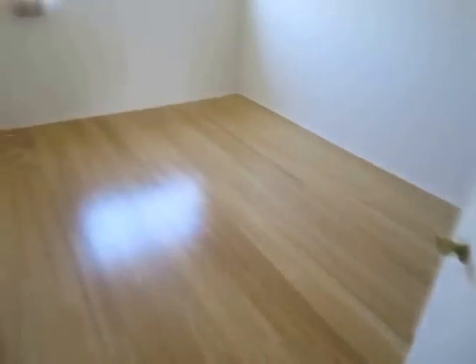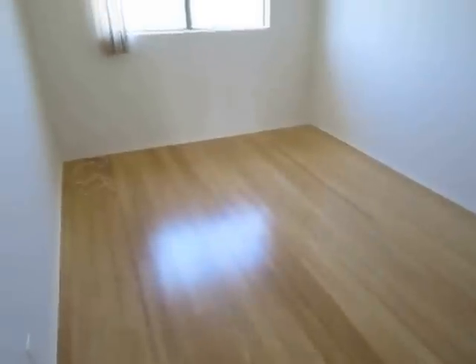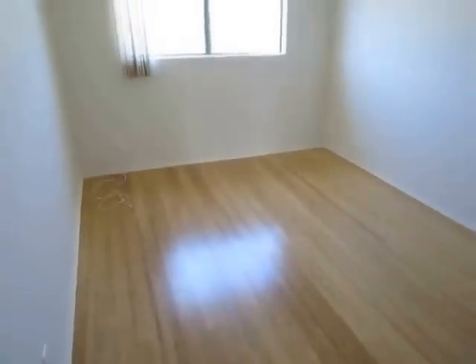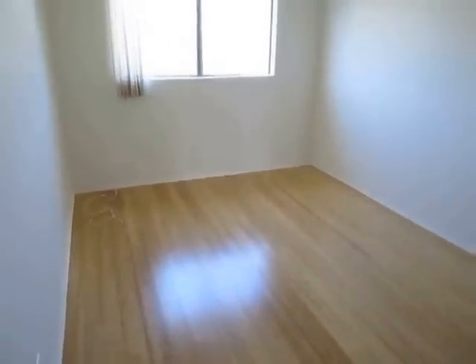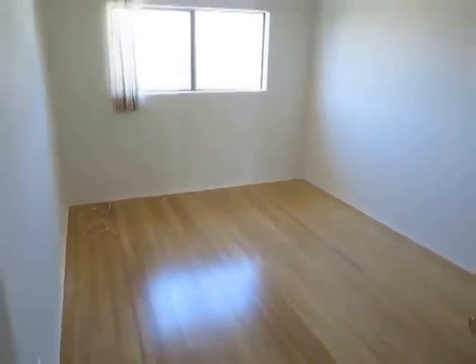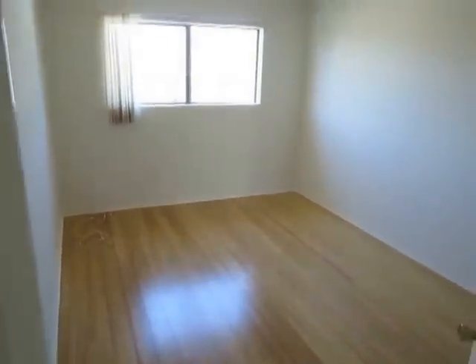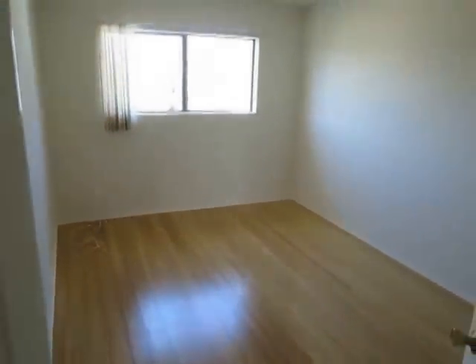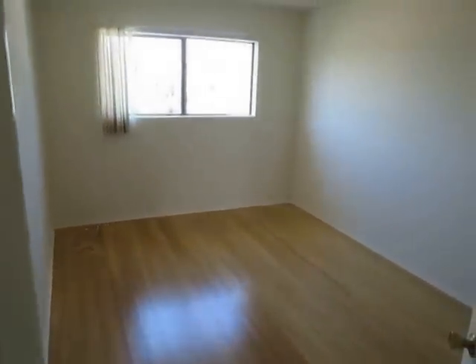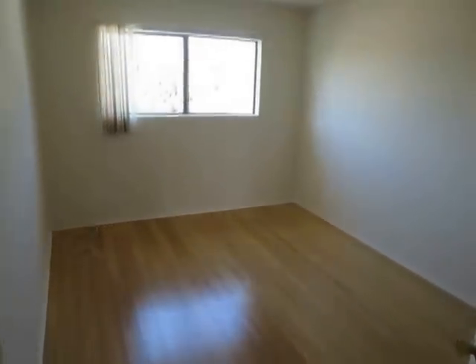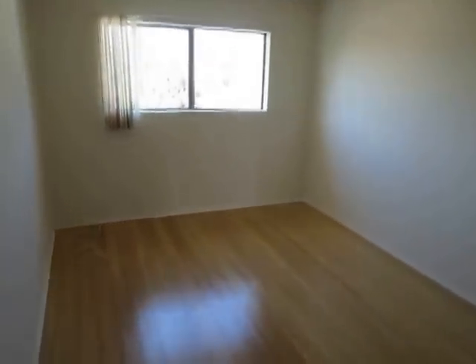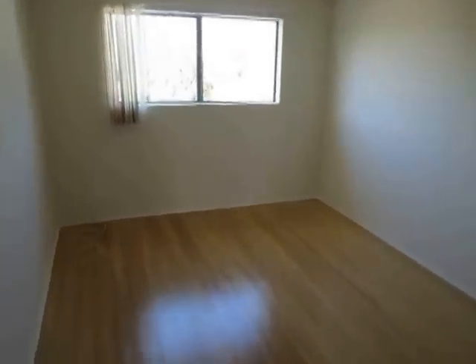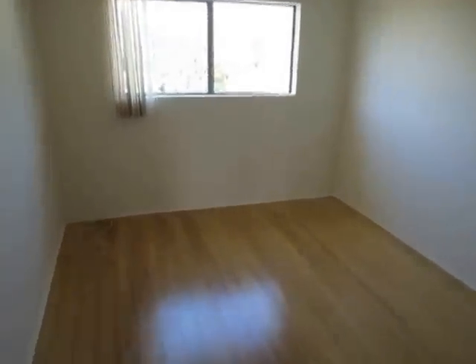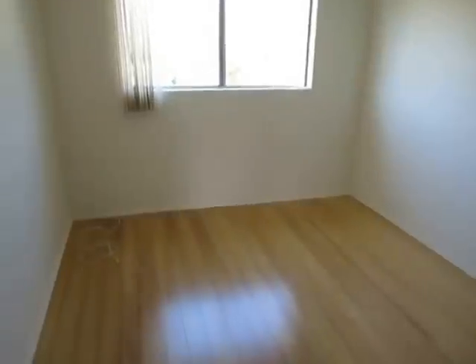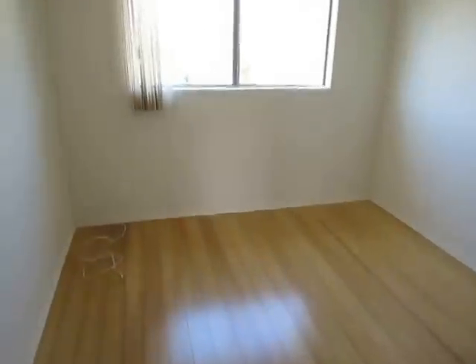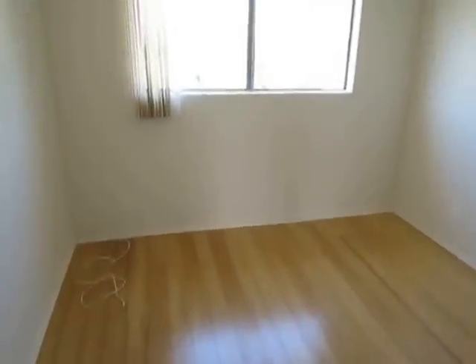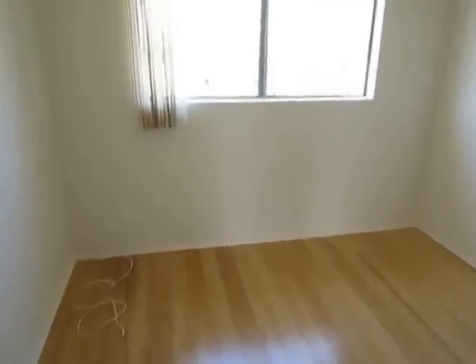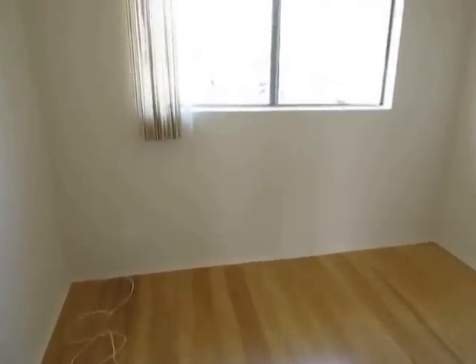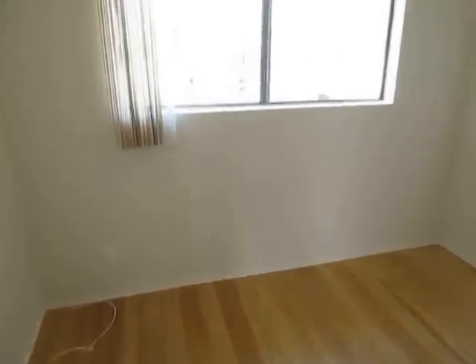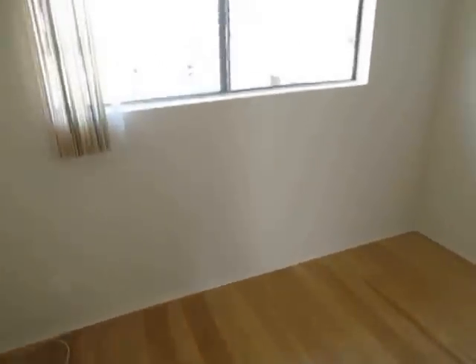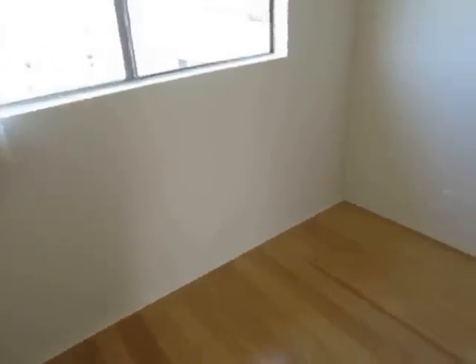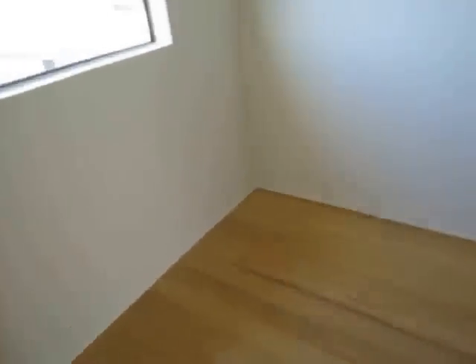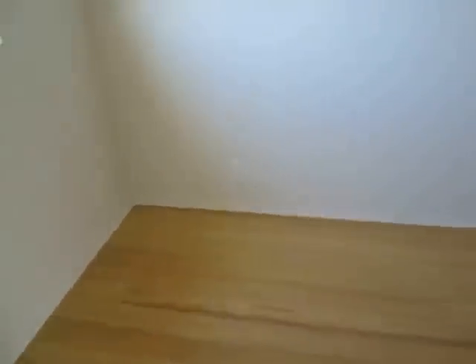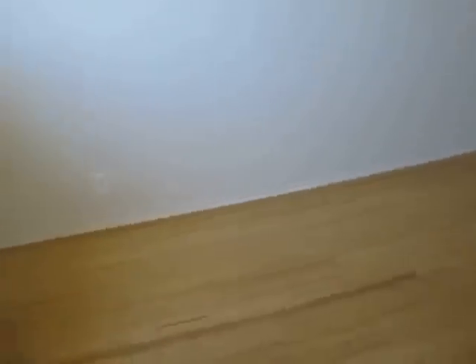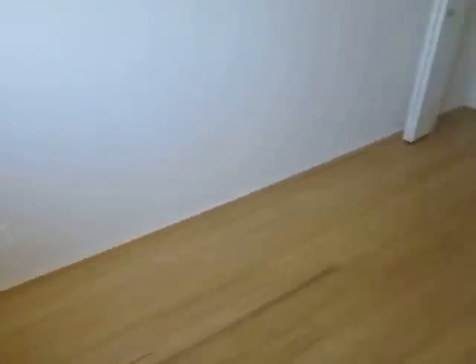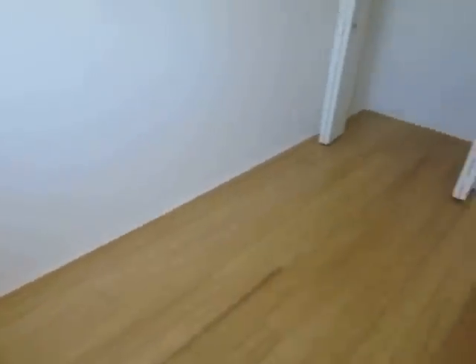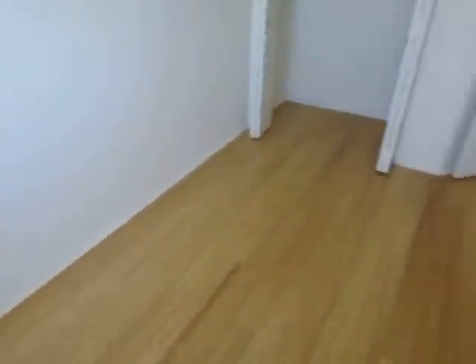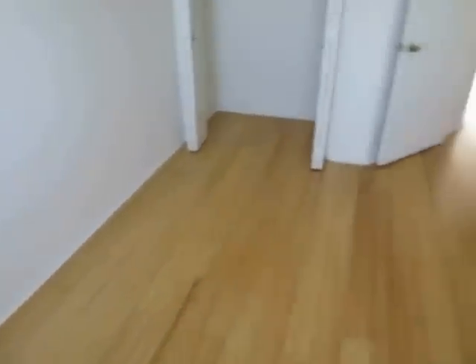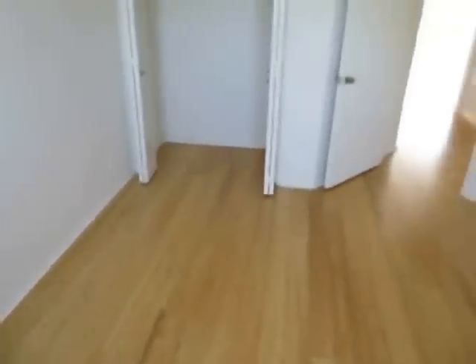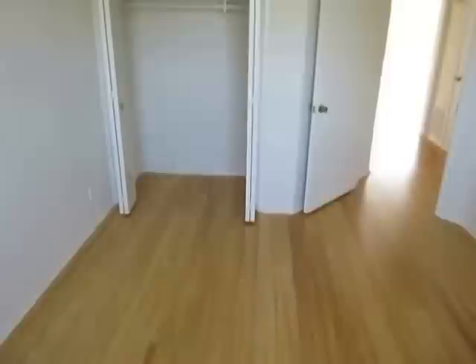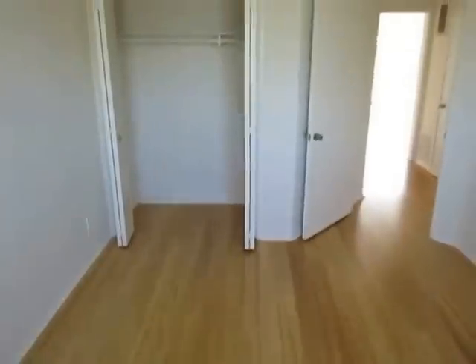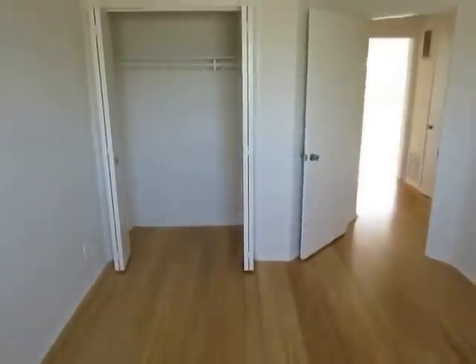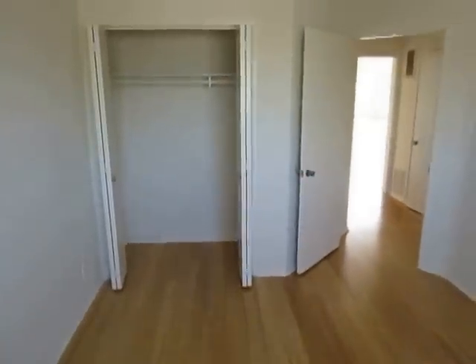Here is the second bedroom, also very good sized. Vertical blinds and a big window. Plenty of closet space here as well.